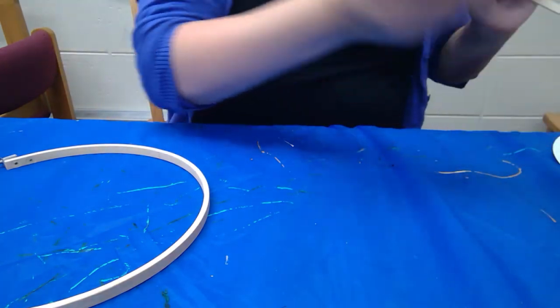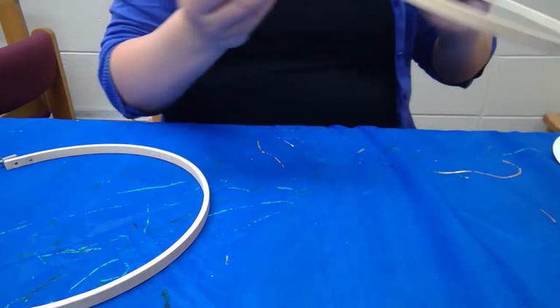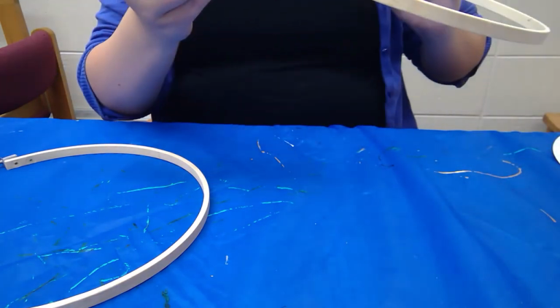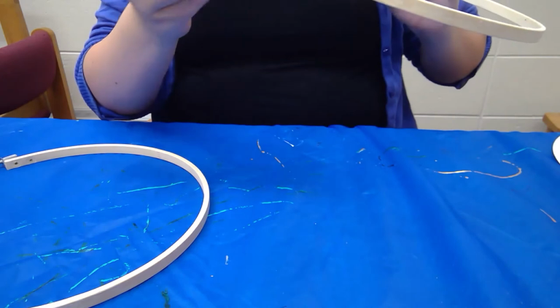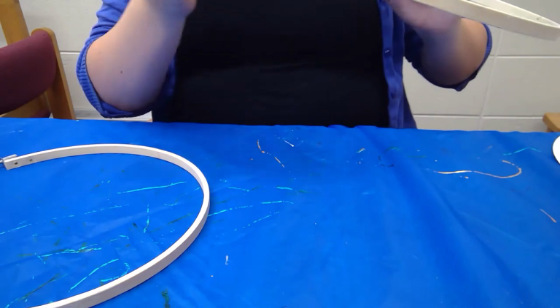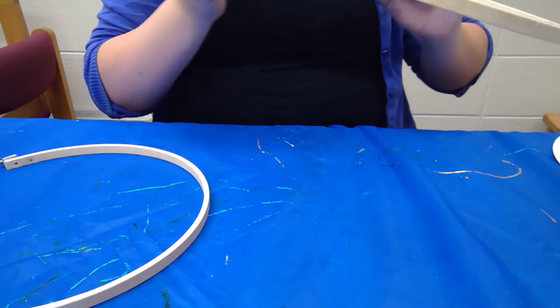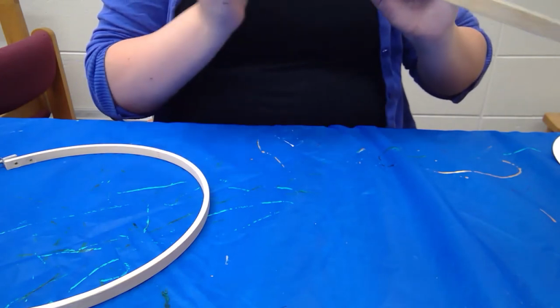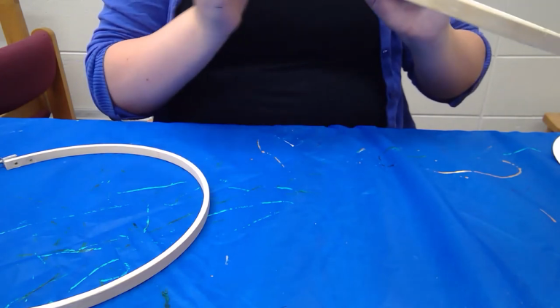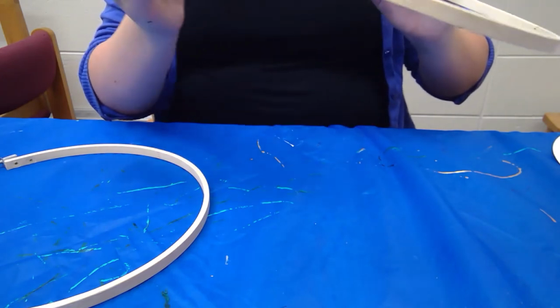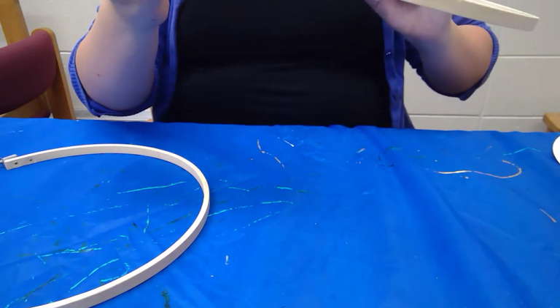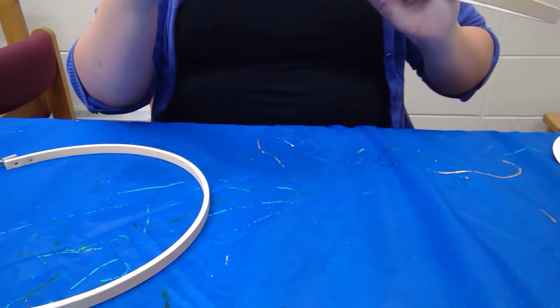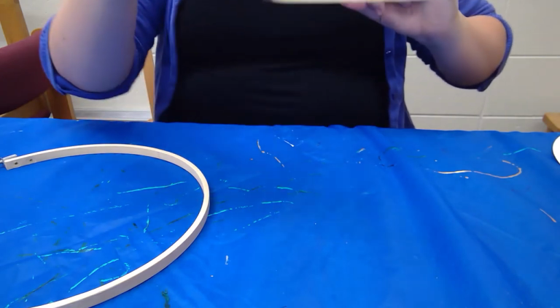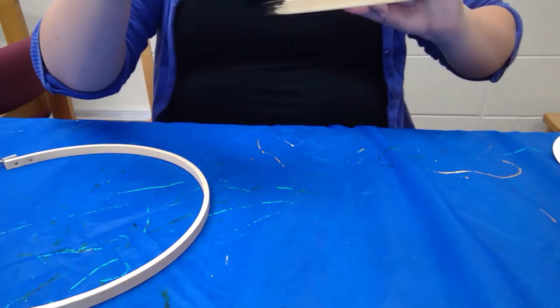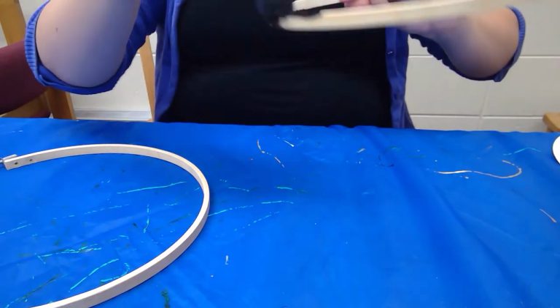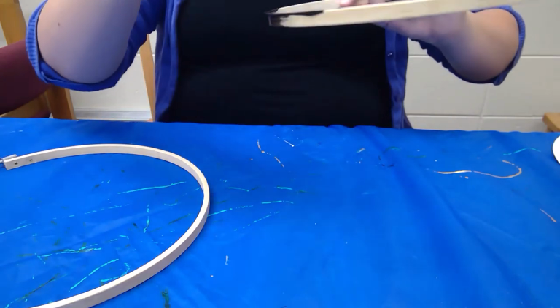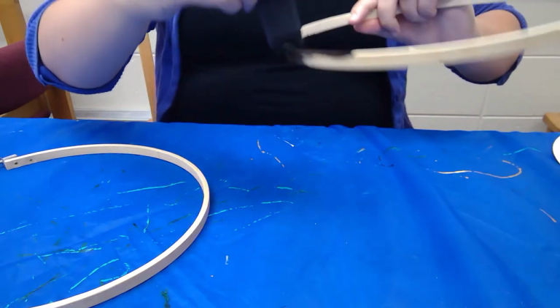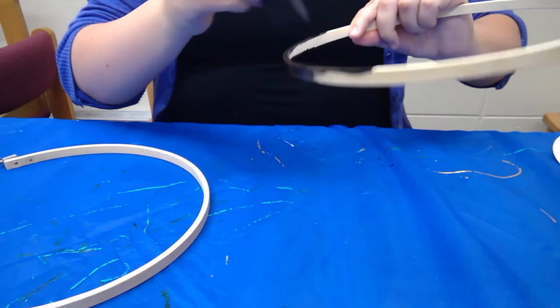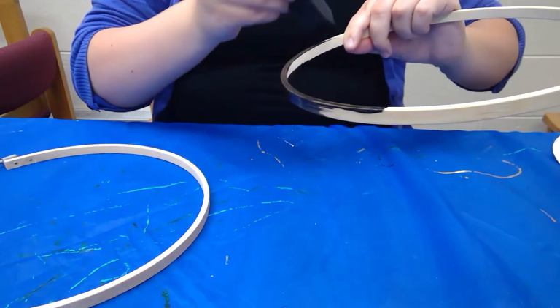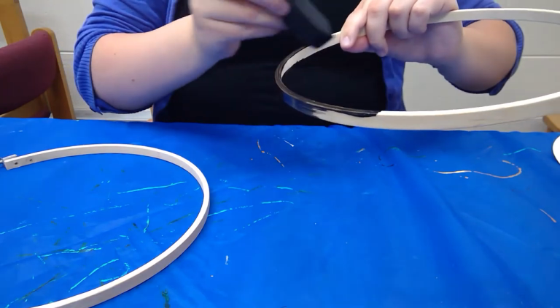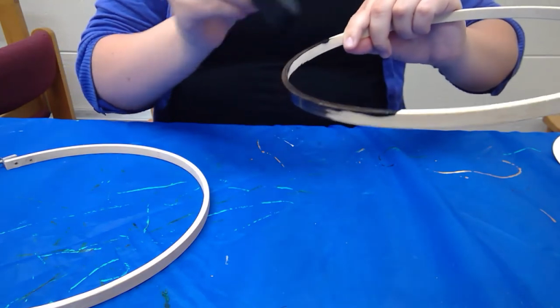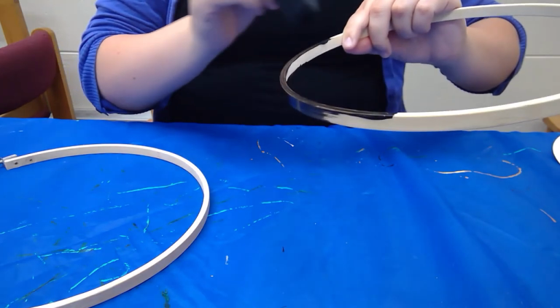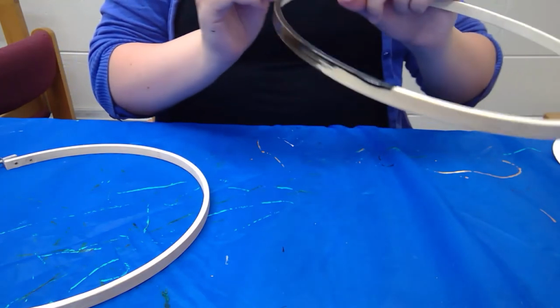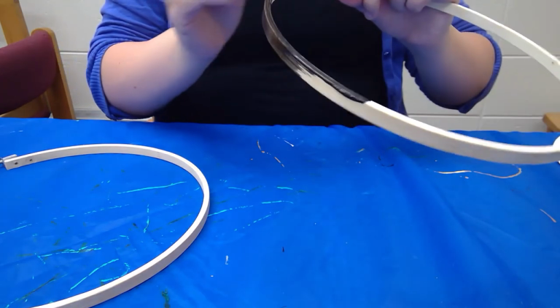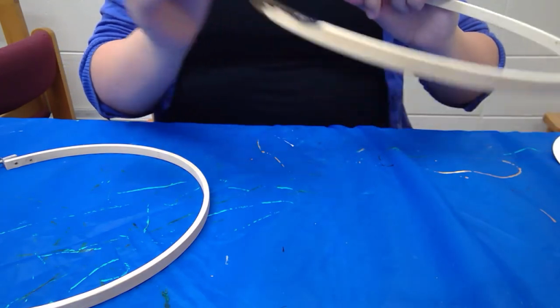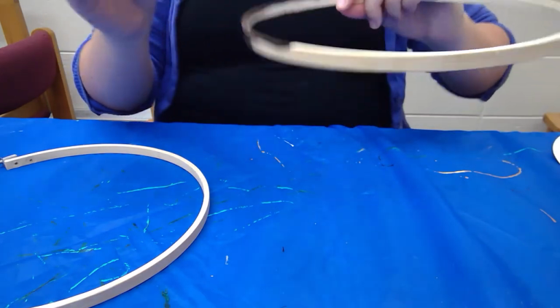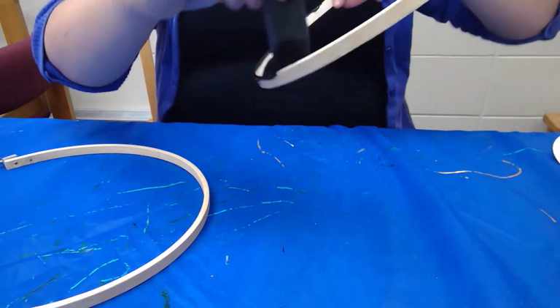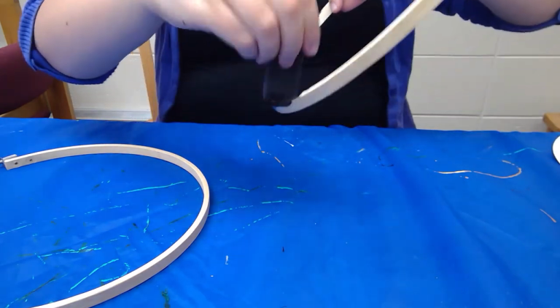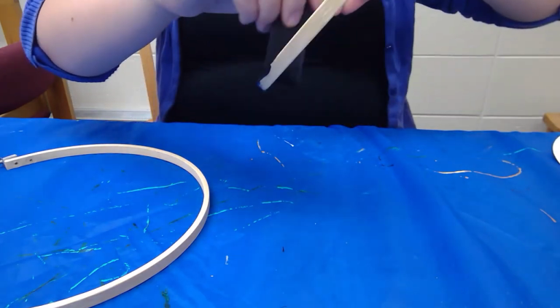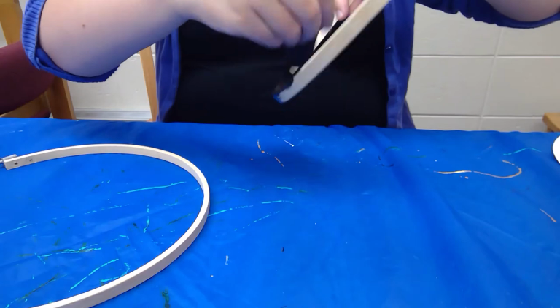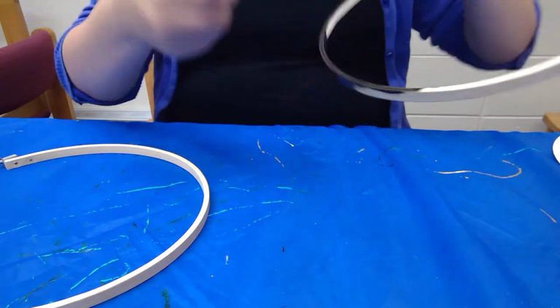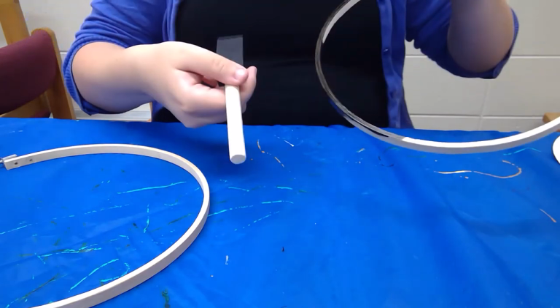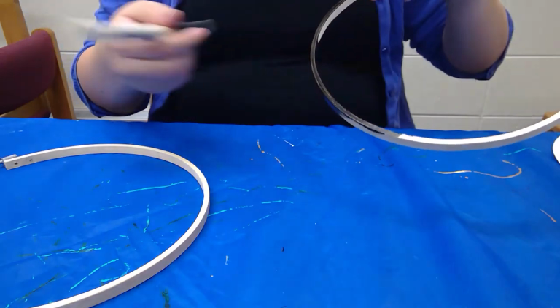You can do whatever colors you want — you can keep it brown if you want. If you do want to keep it brown you can skip ahead in the video and go right to putting the spider webs in. Otherwise I'm going to keep going with the painting and I'll see you guys in a bit.